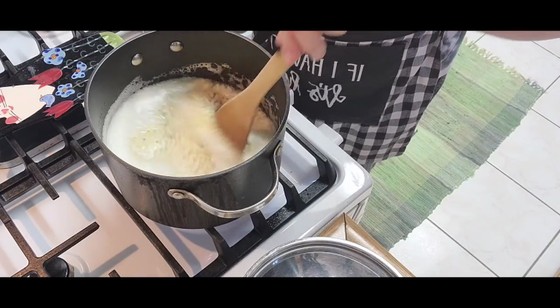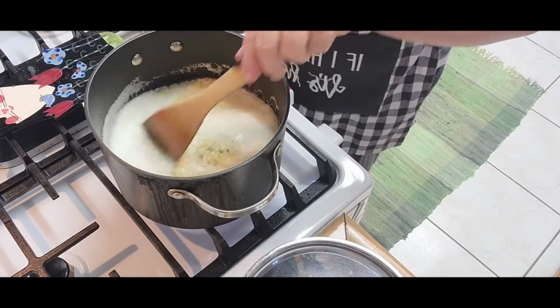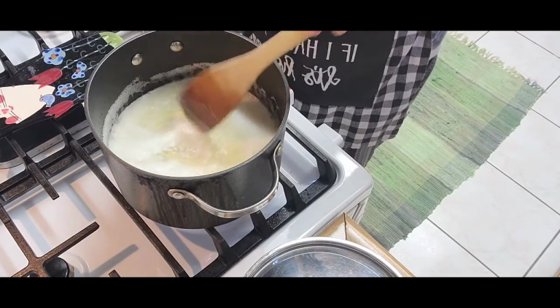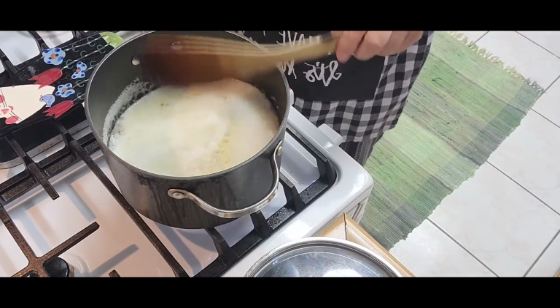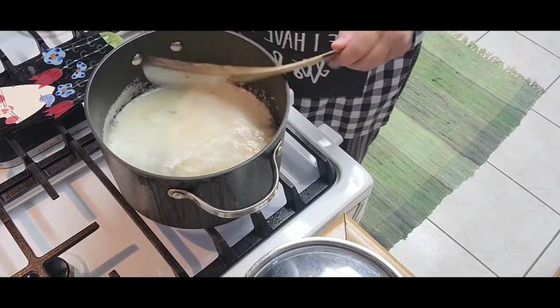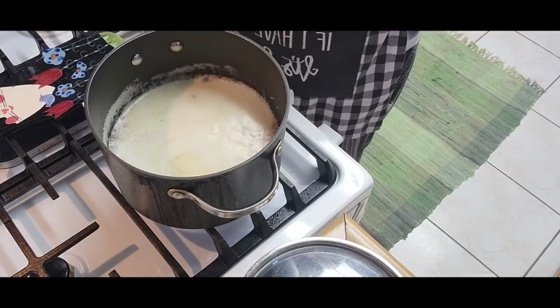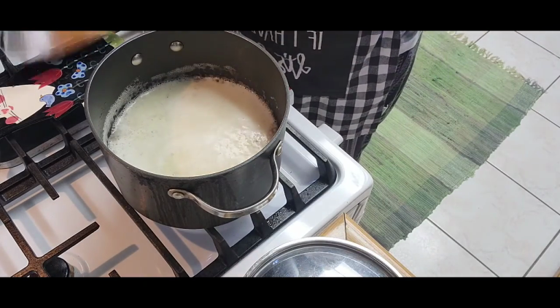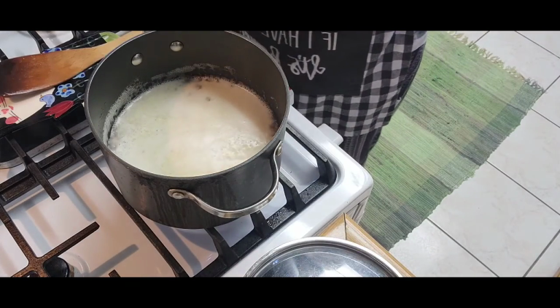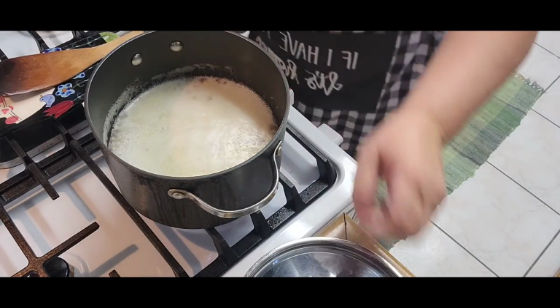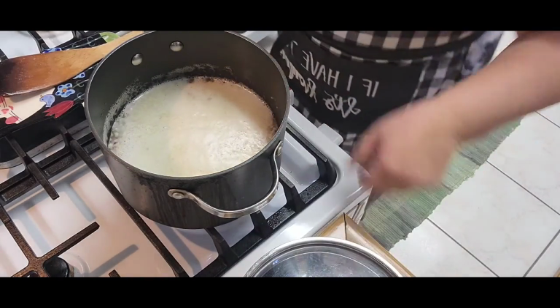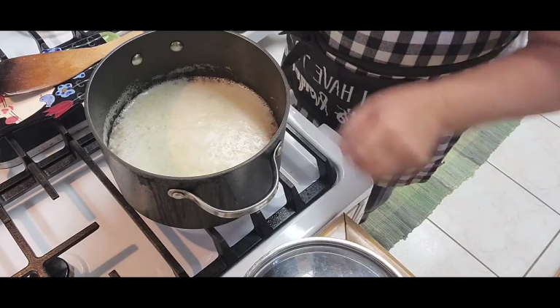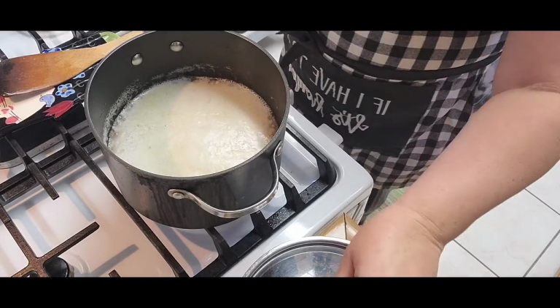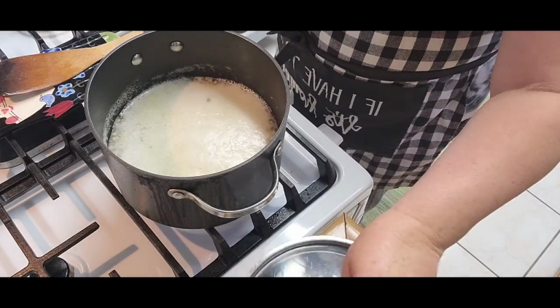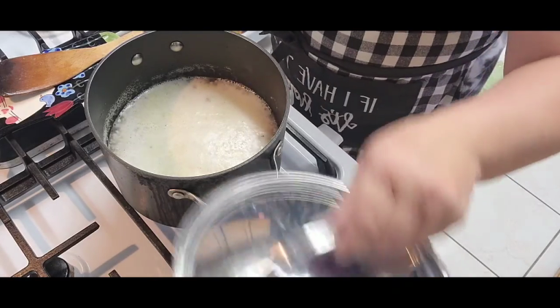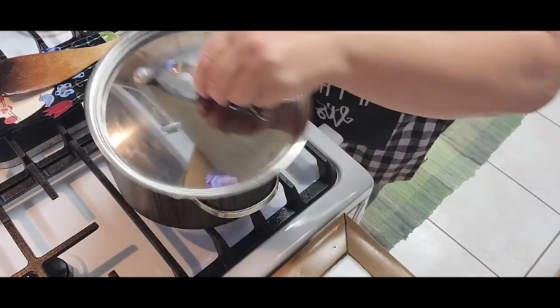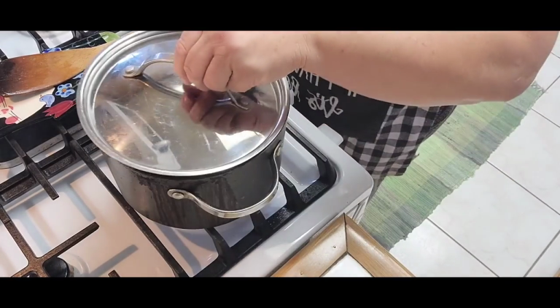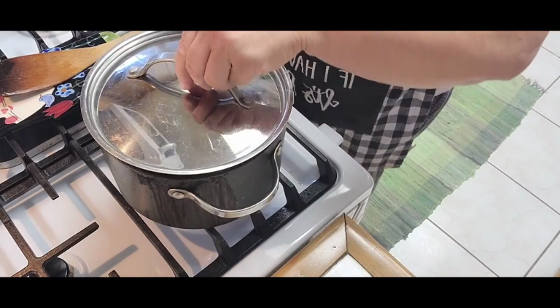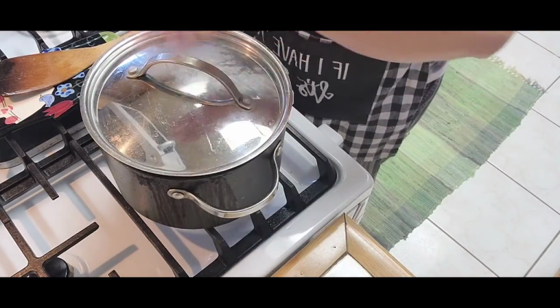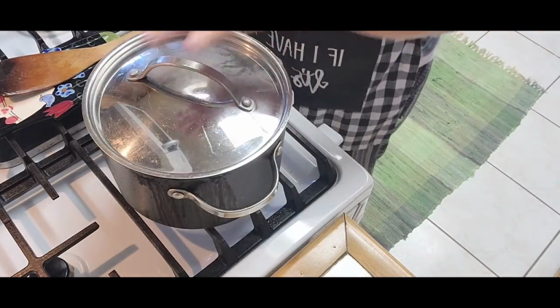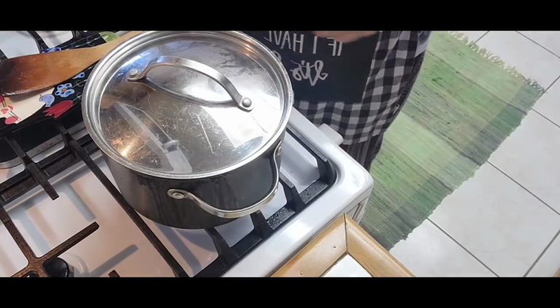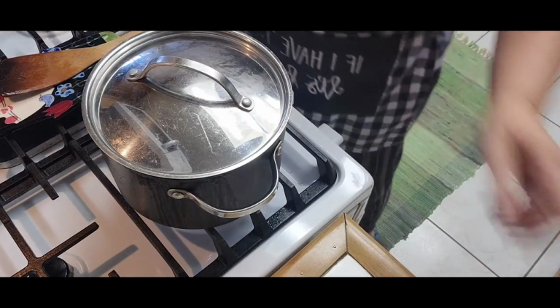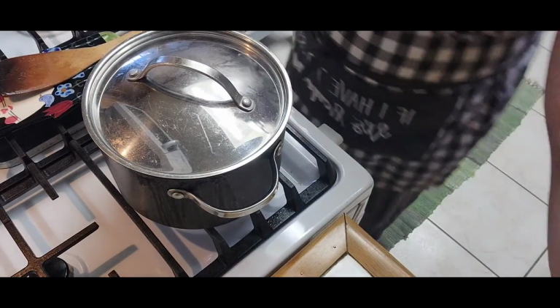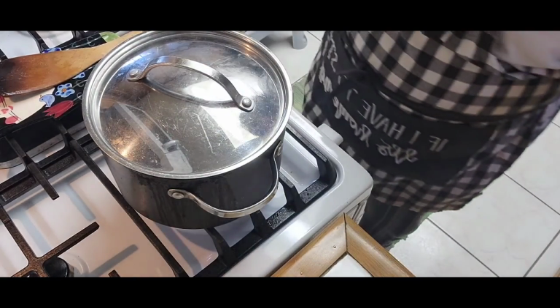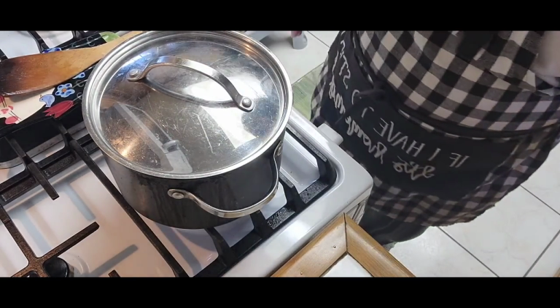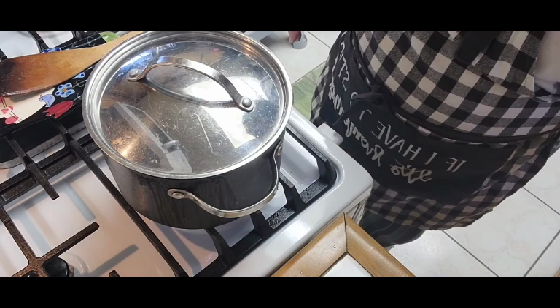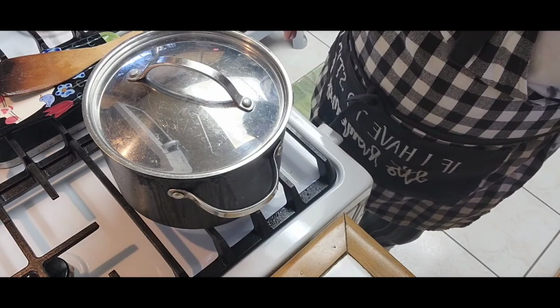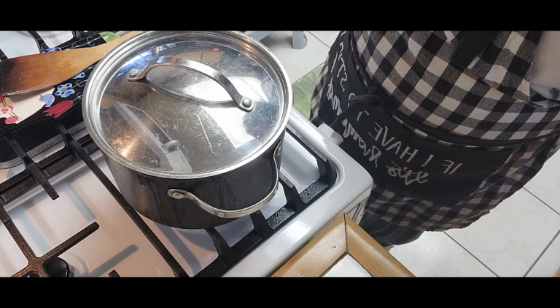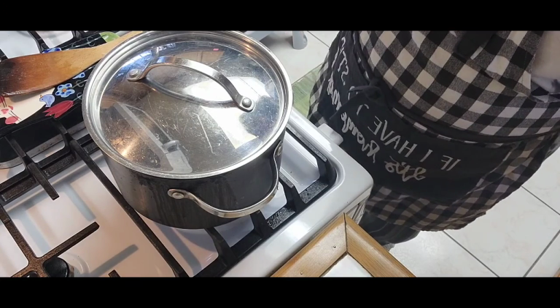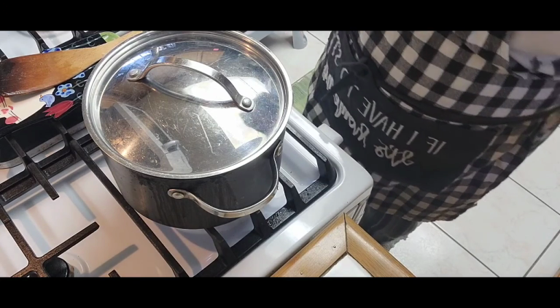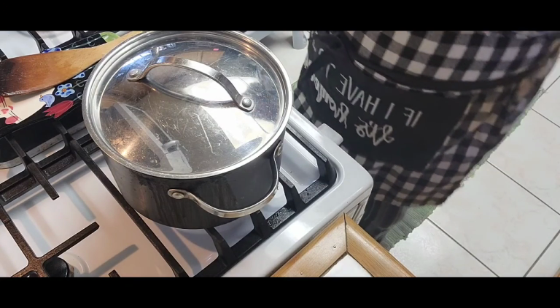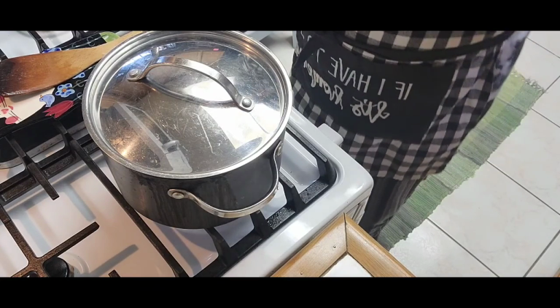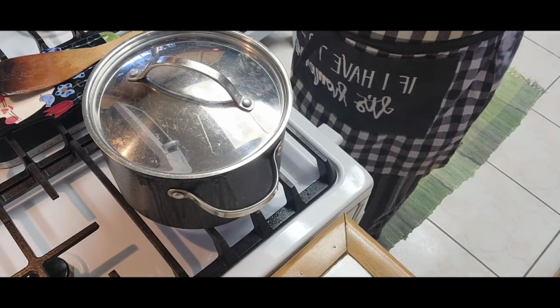We can lower the heat now, put a lid on it, and wait for about 20 minutes or so until nice and cooked. It makes about 3 cups.